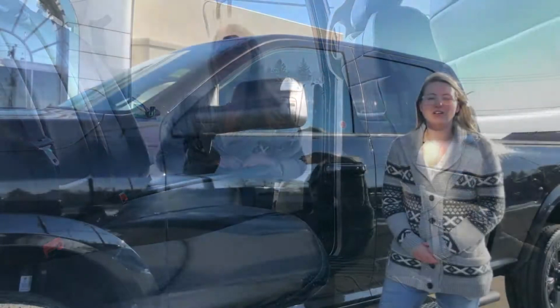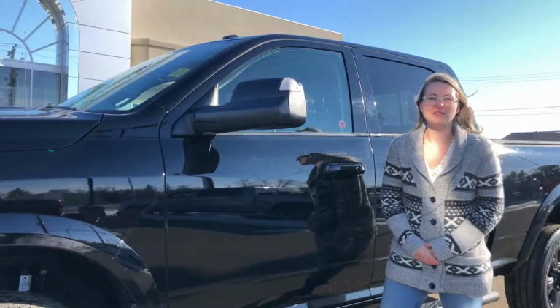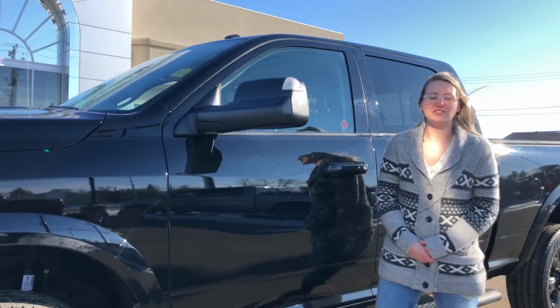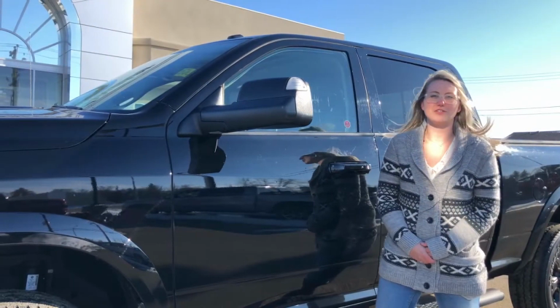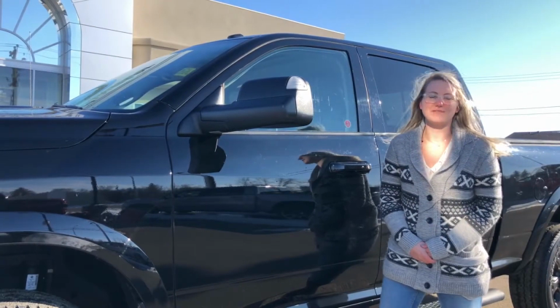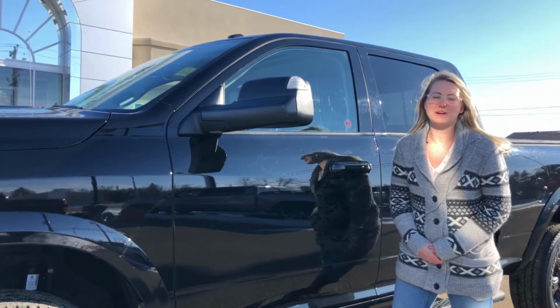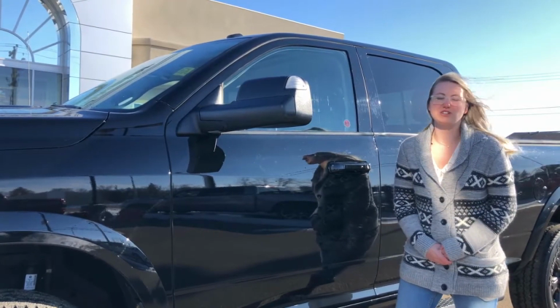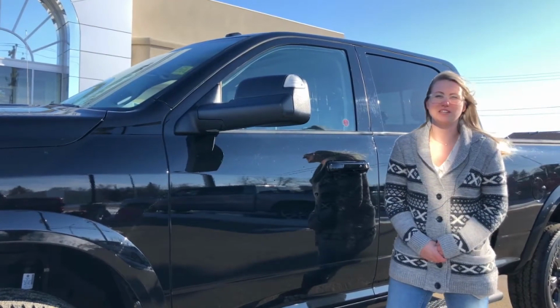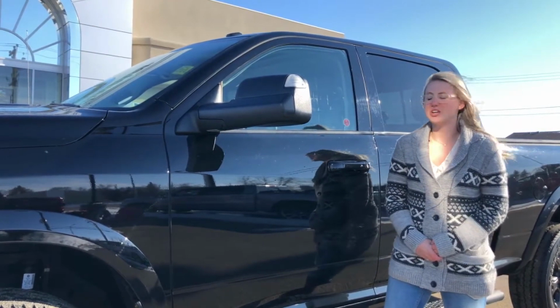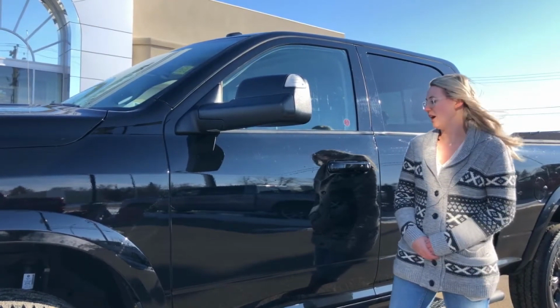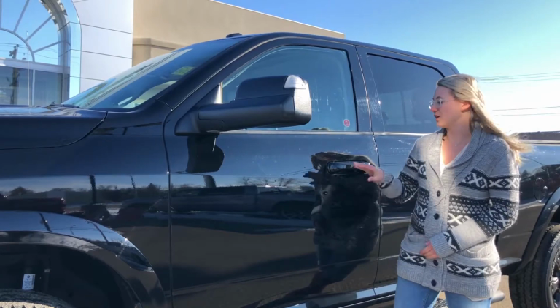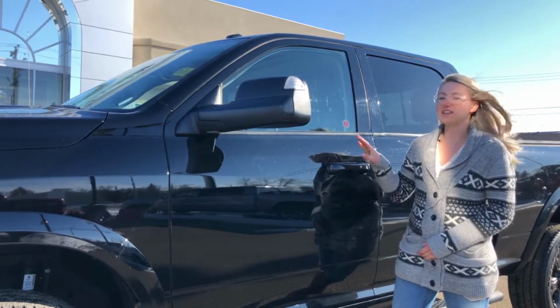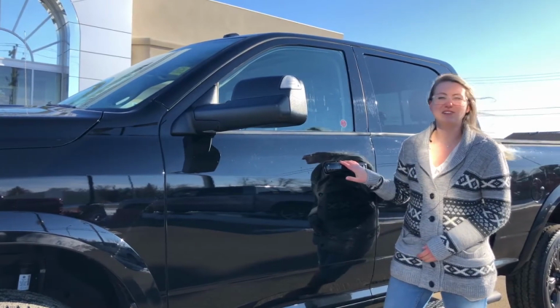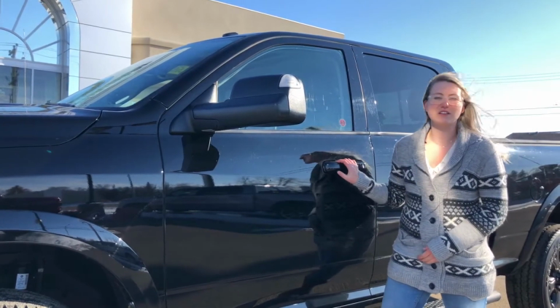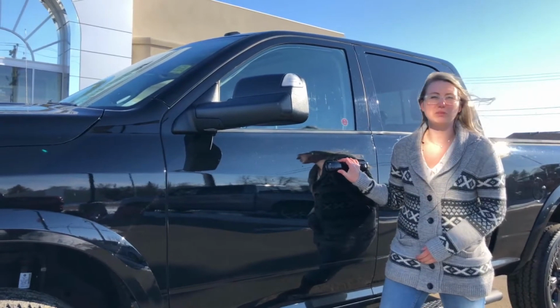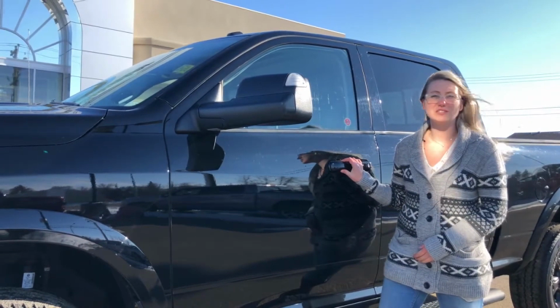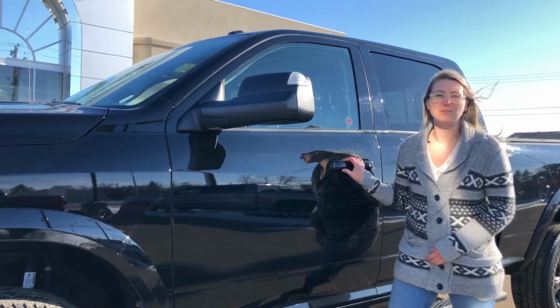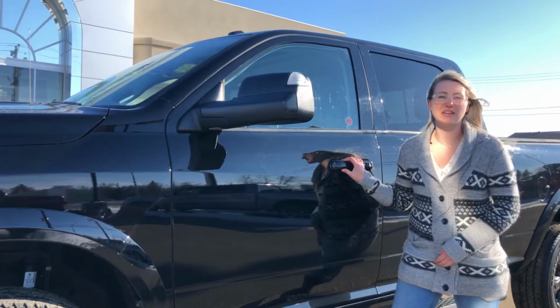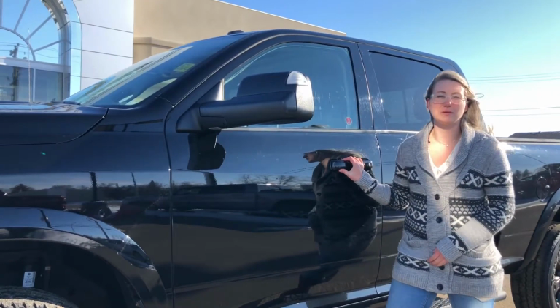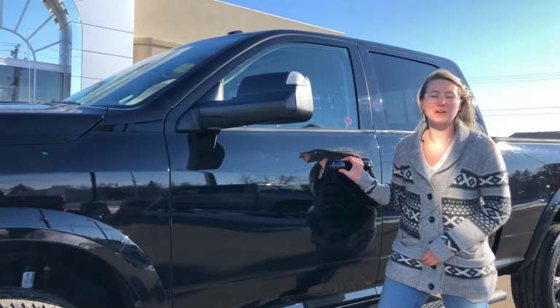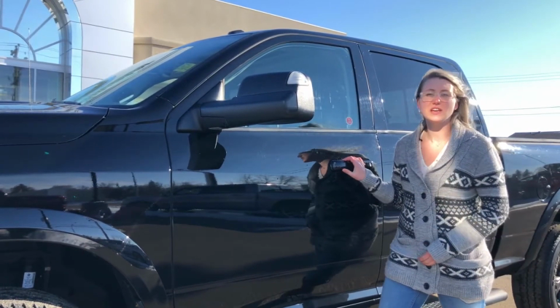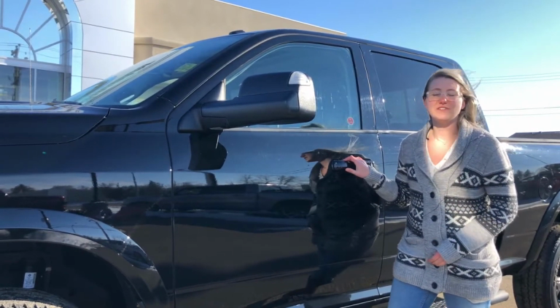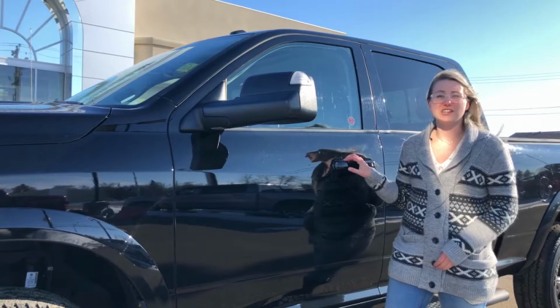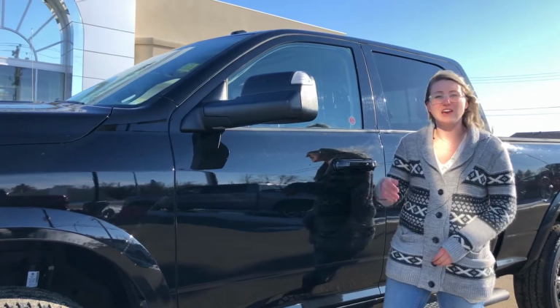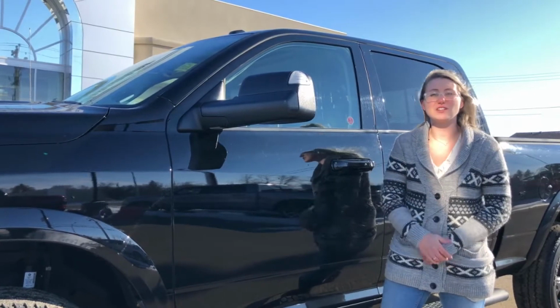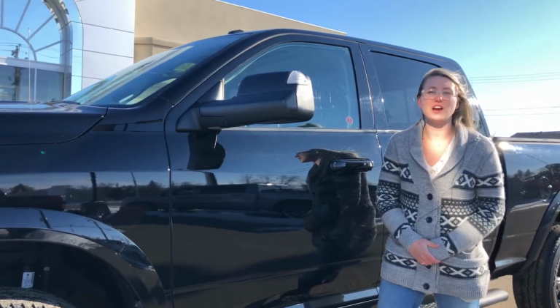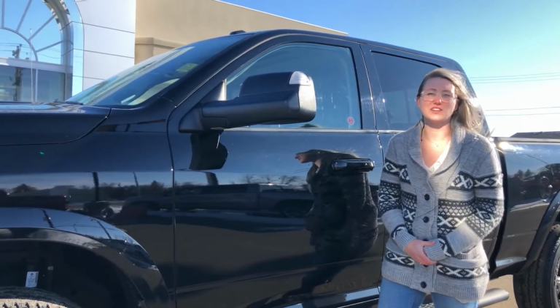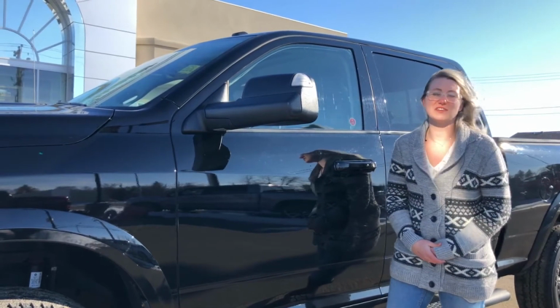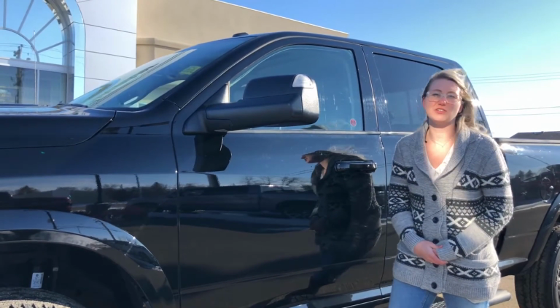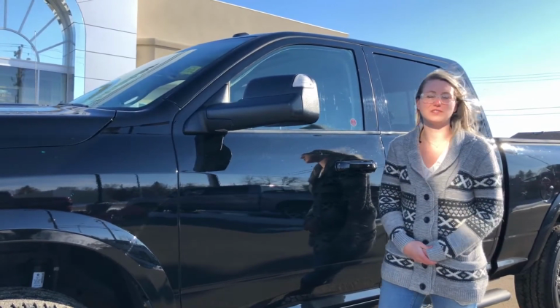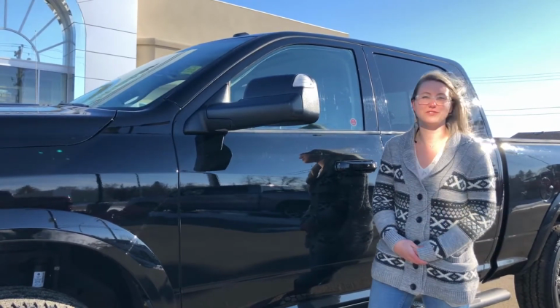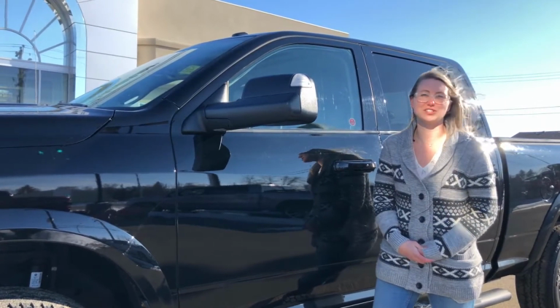All of our used vehicles do go through a full AMVIC inspection by a journeyman technician. If you're interested in this vehicle, click the link below to see pricing and 30 plus pictures. If you're interested in any other vehicle on our lot, give us a call at 780-942-3629.